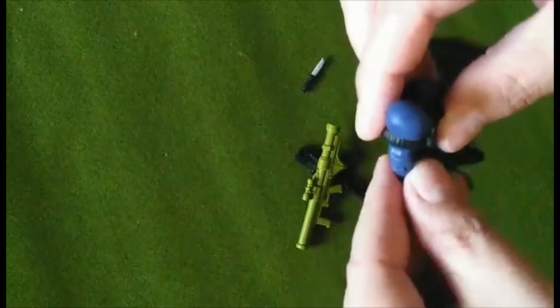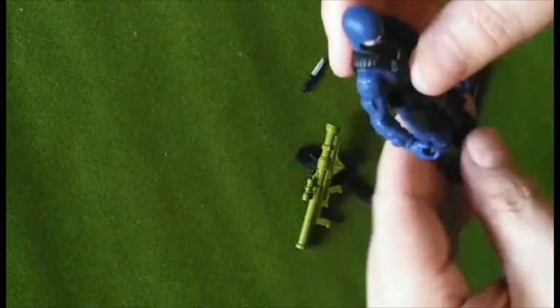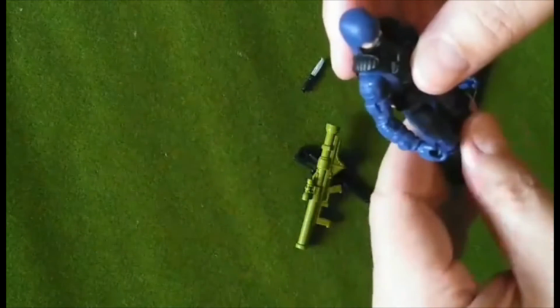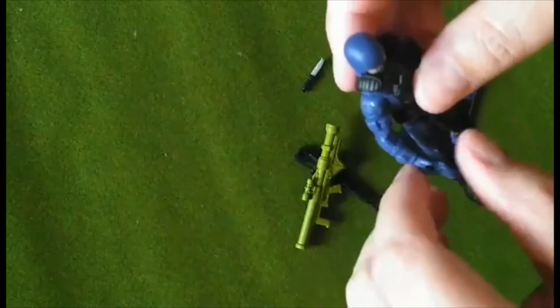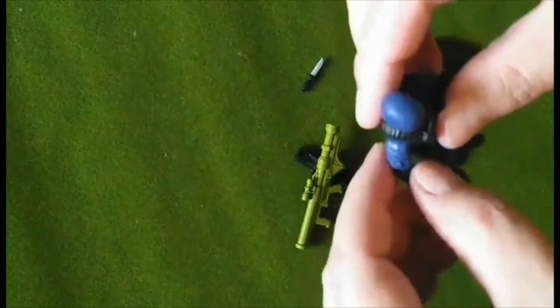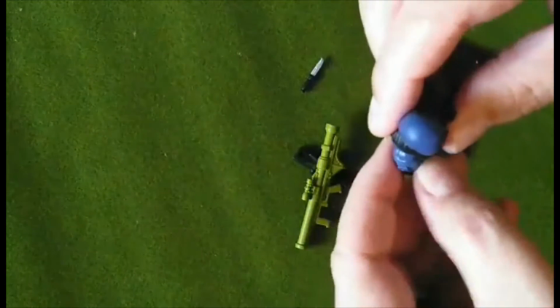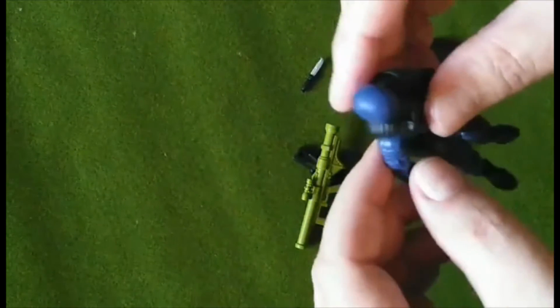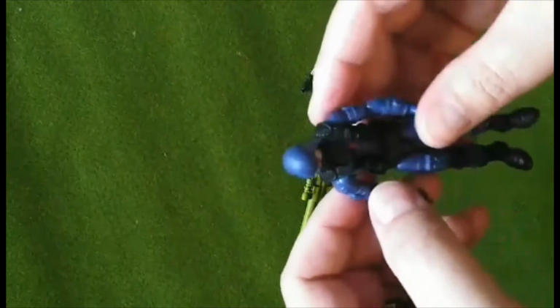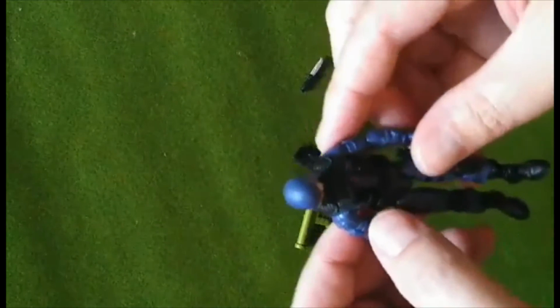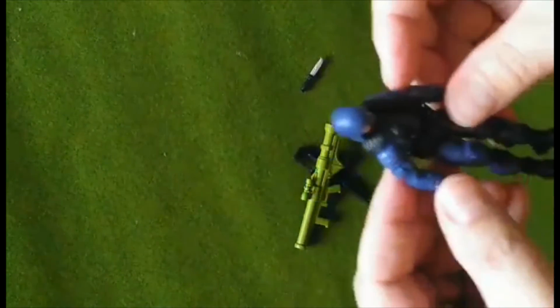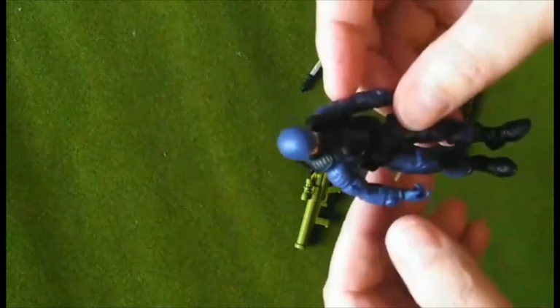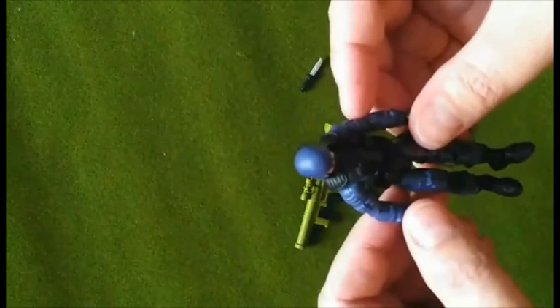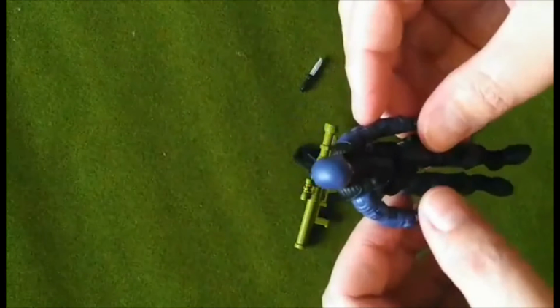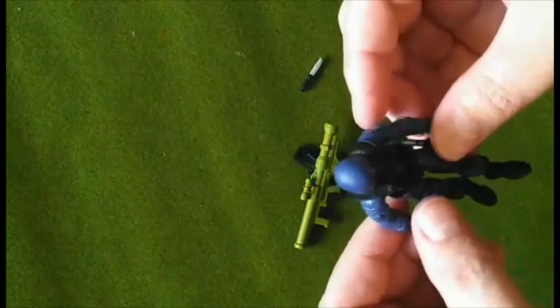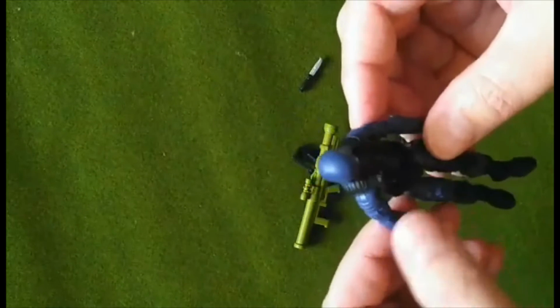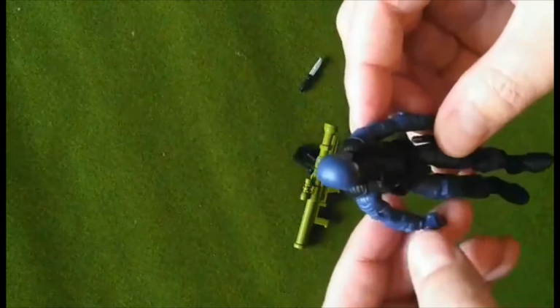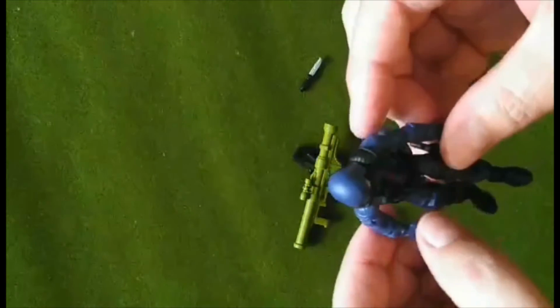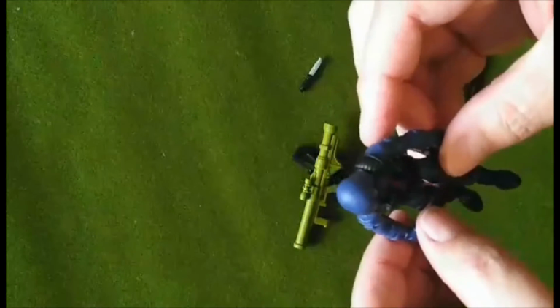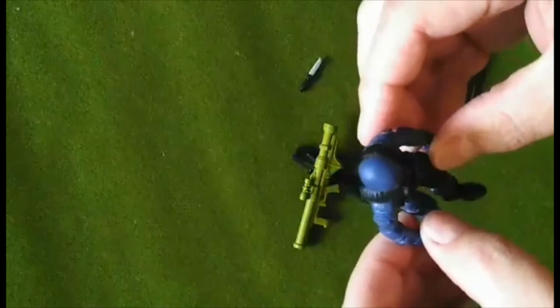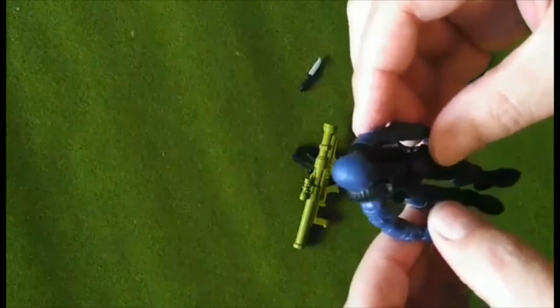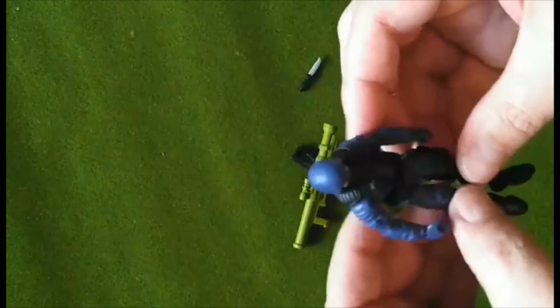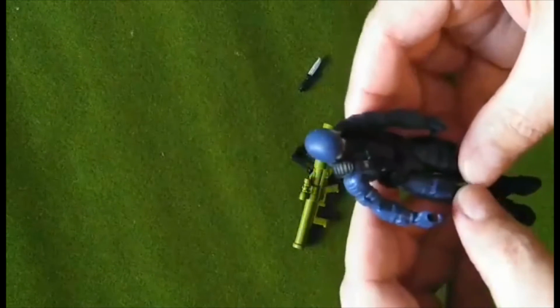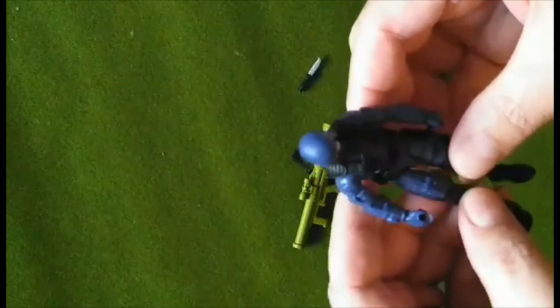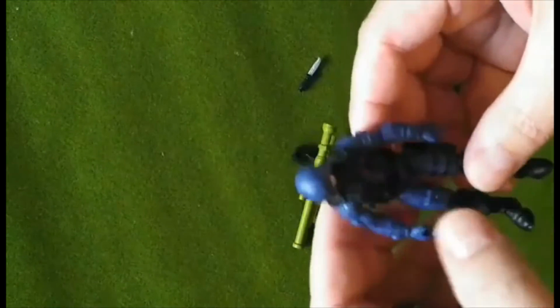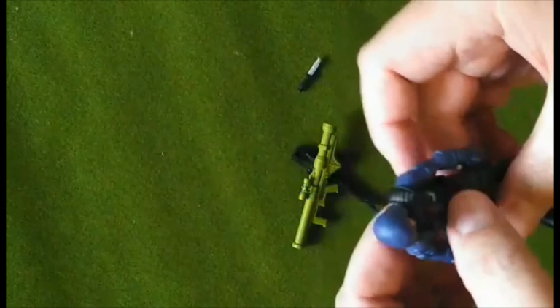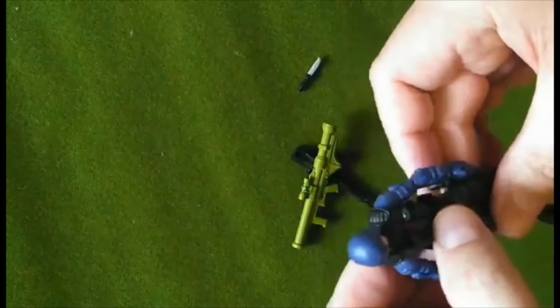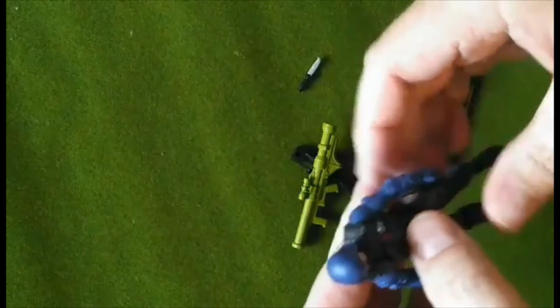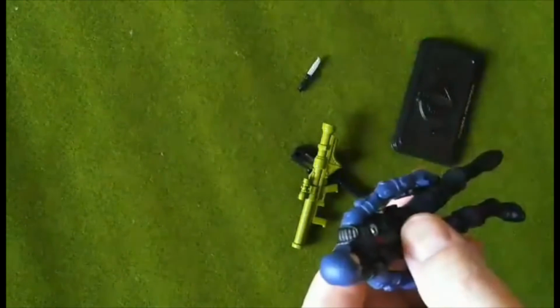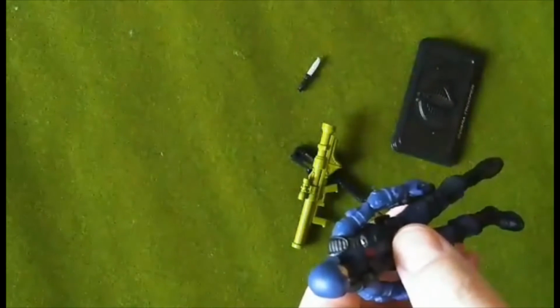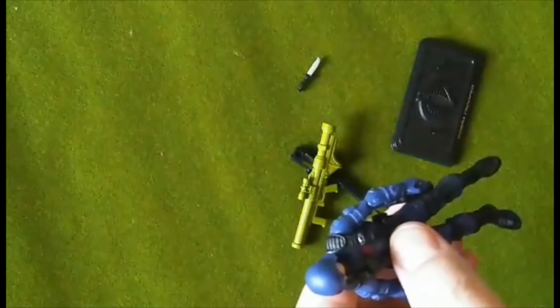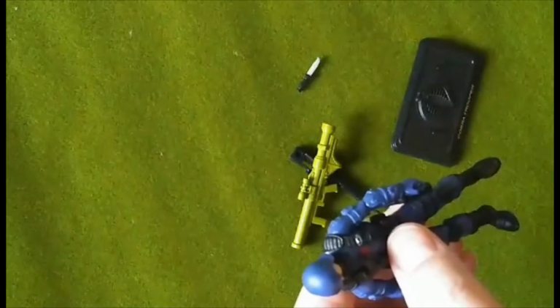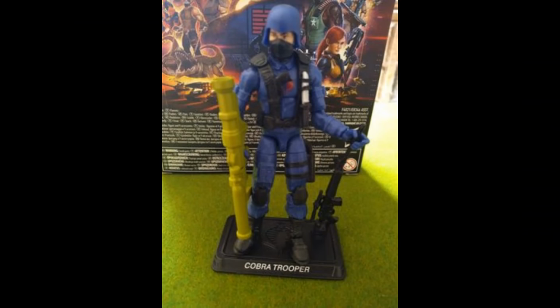I have one of the troopers and one of the officers, simply because they are cheaper than the original ones. But I am looking into getting a couple of originals. We'll see how that goes. We'll see you next time. Bye.